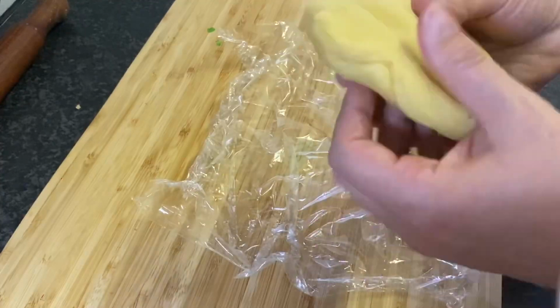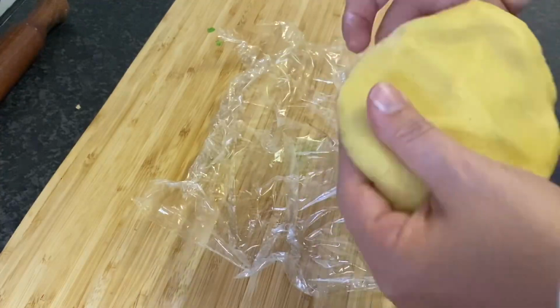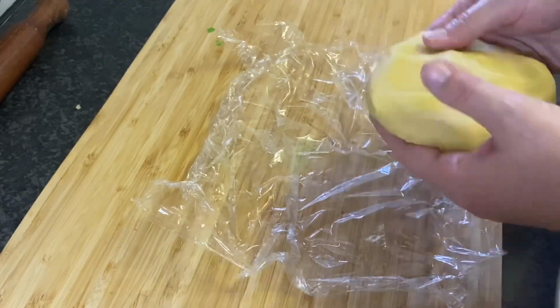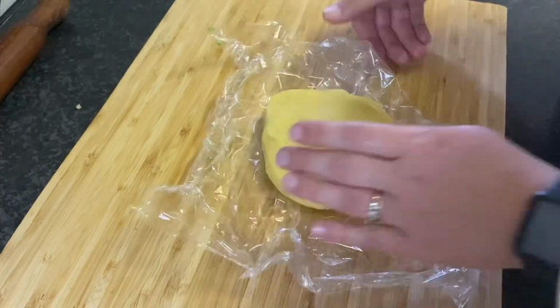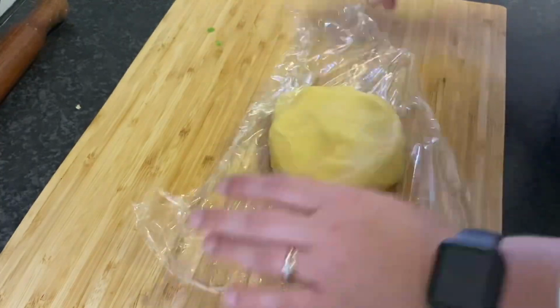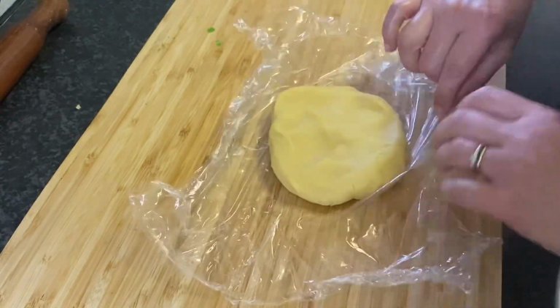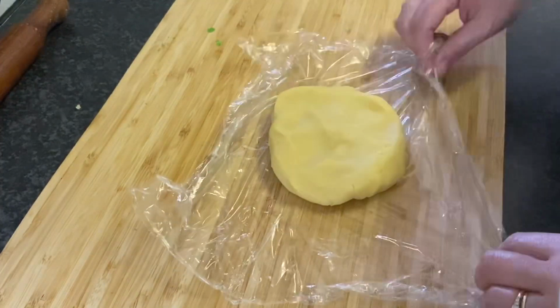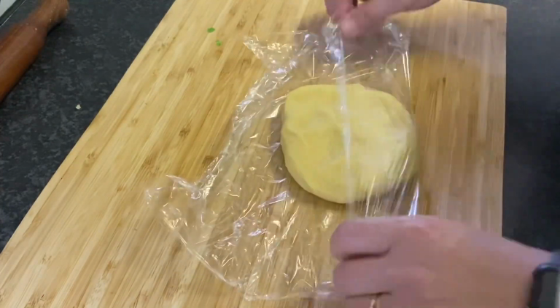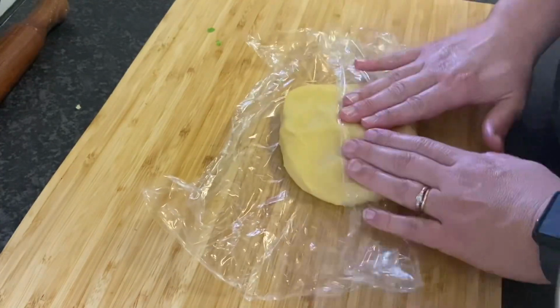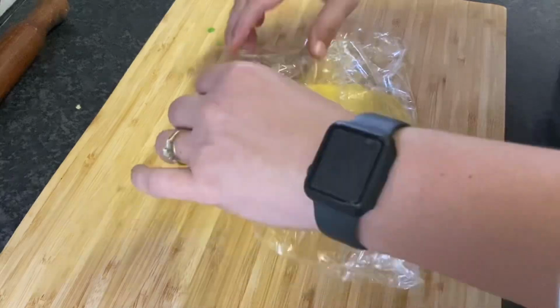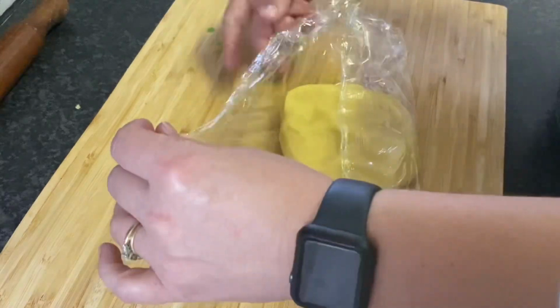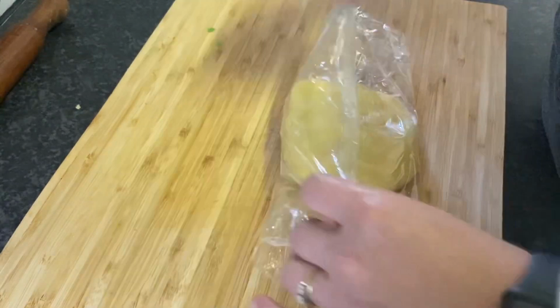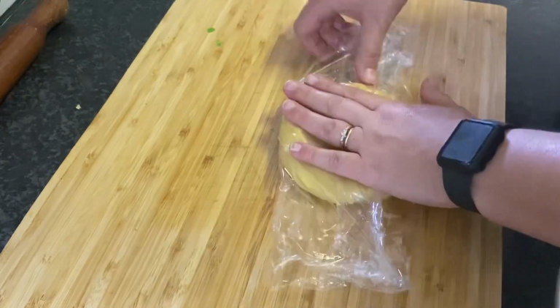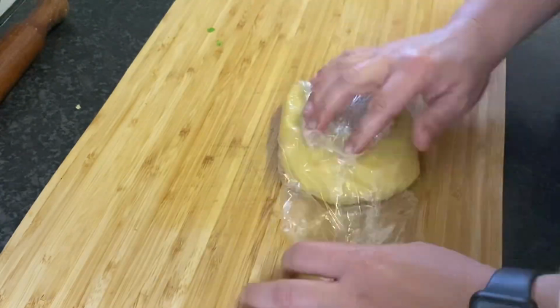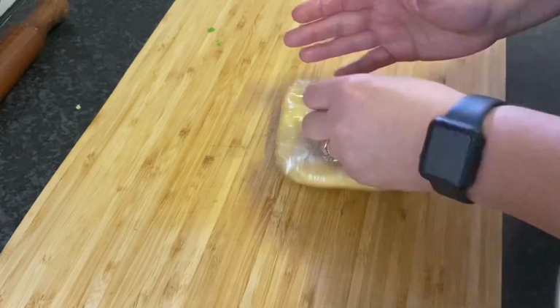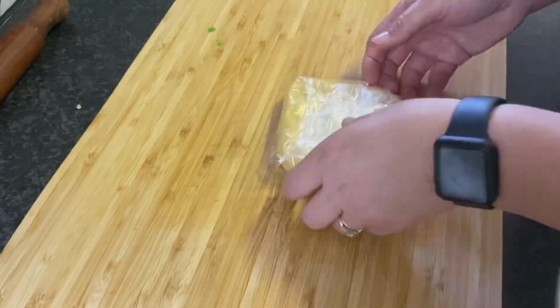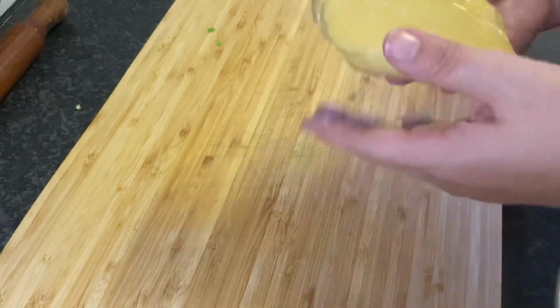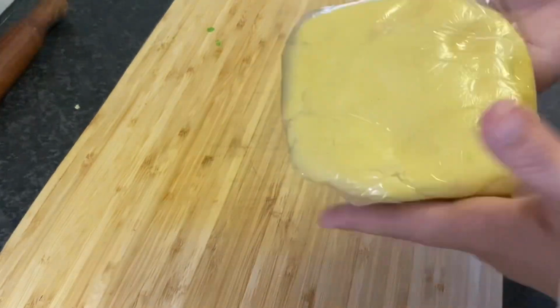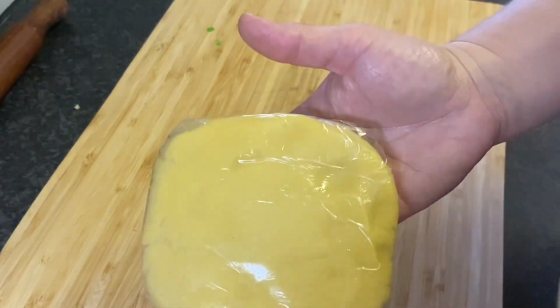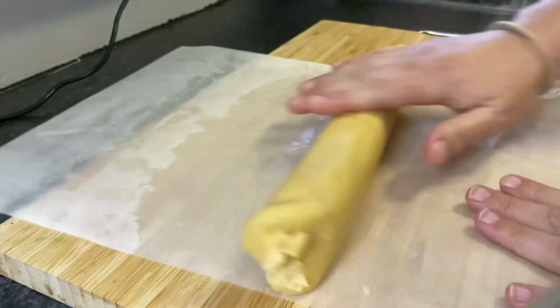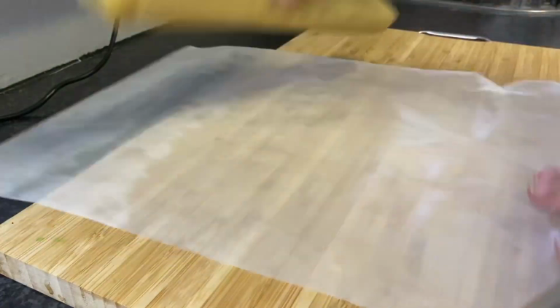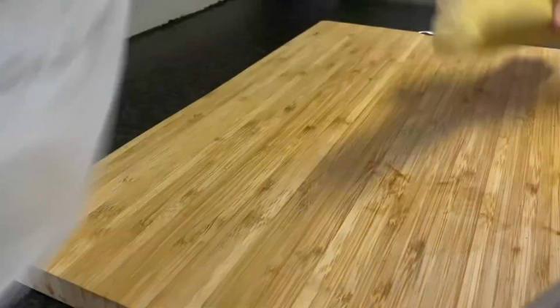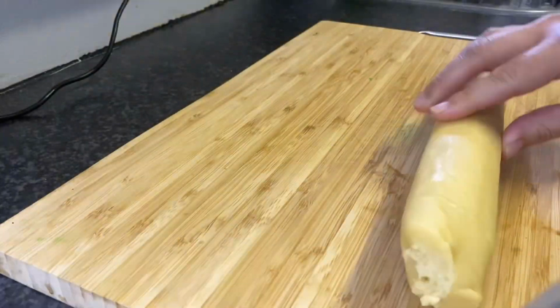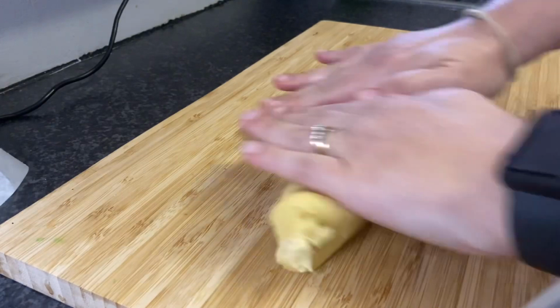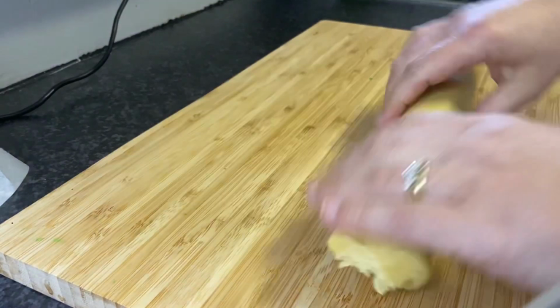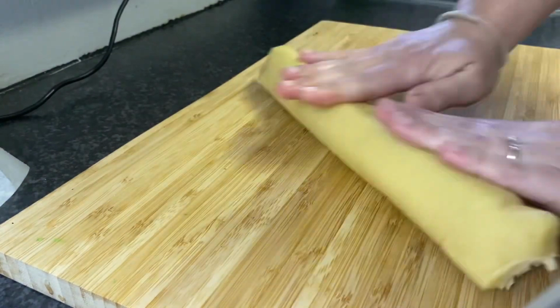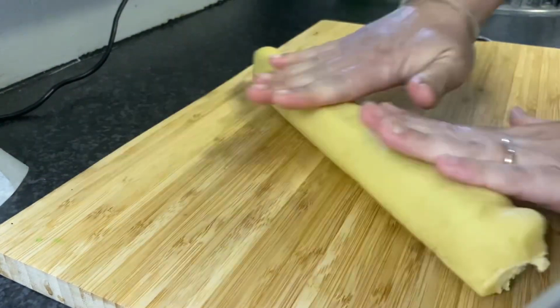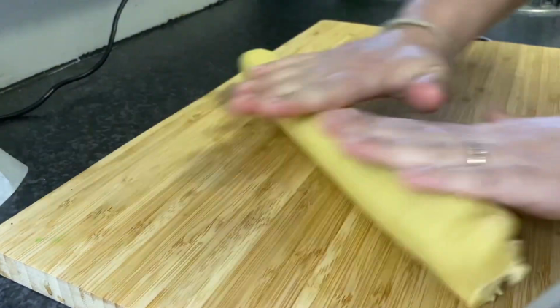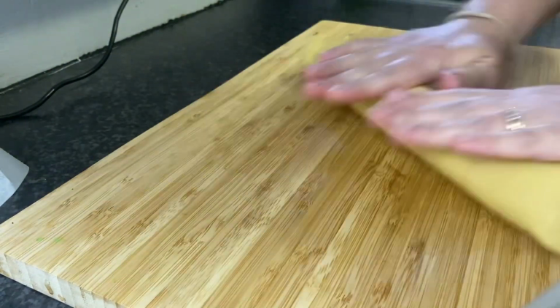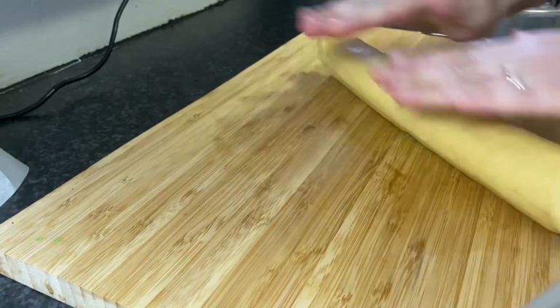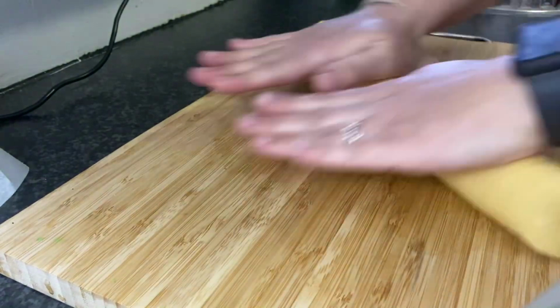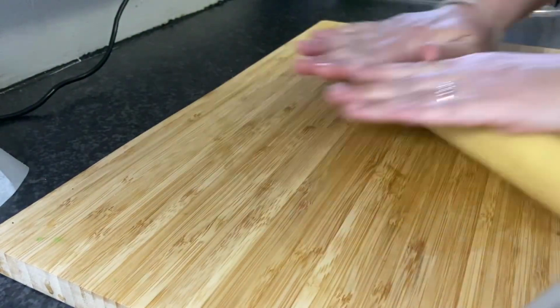I'm going to freeze this excess dough — we'll save it for a rainy day; the kids will have fun cutting out shapes. After about an hour, I took my slice and bake cookie dough out of the fridge and gently rolled it on a cutting board to ensure it was nice and round.